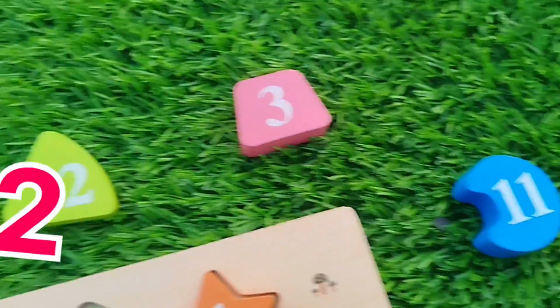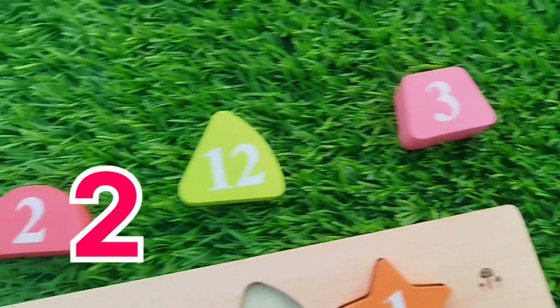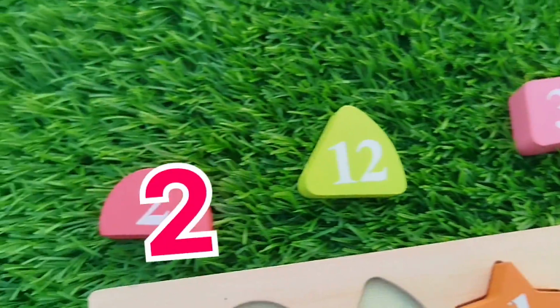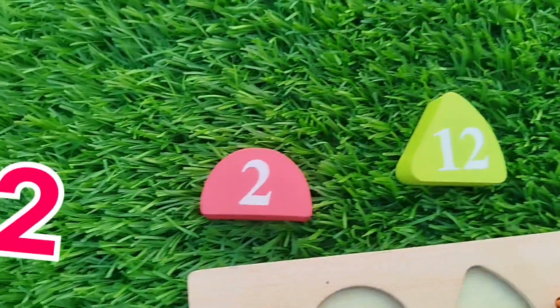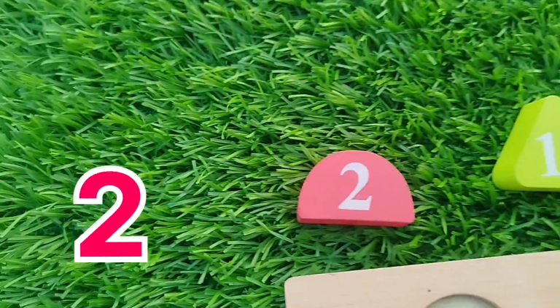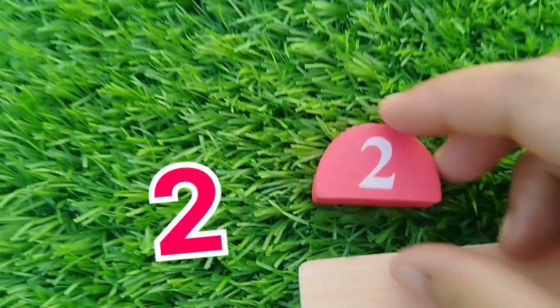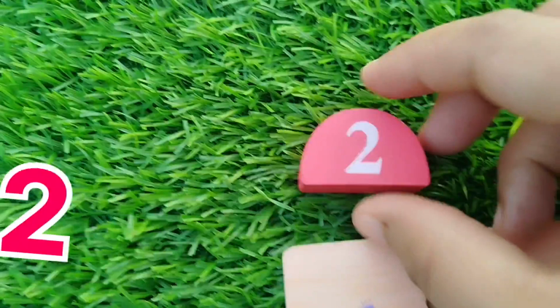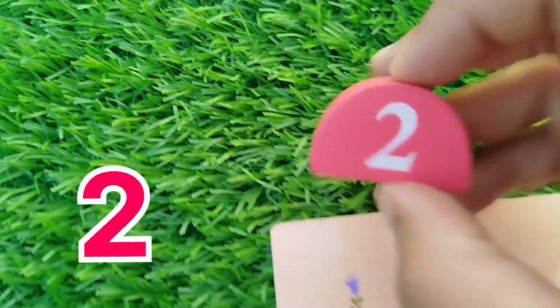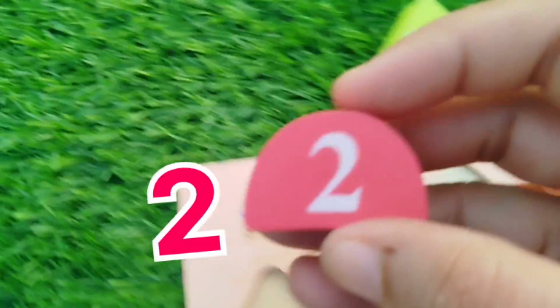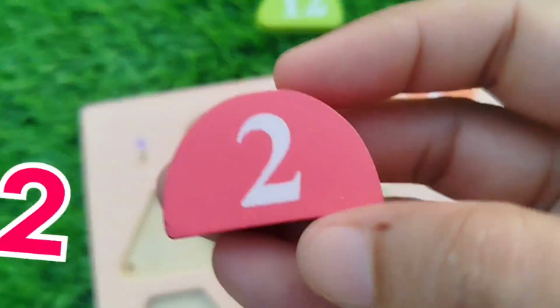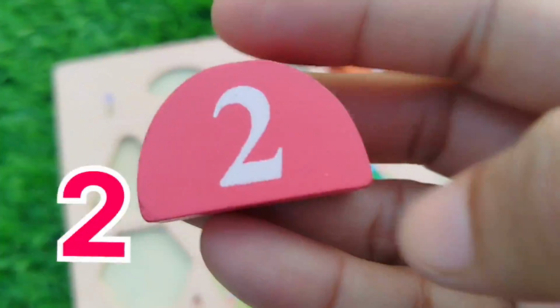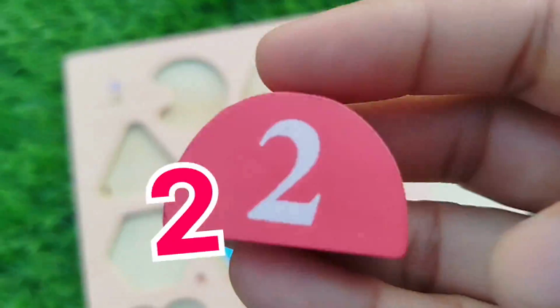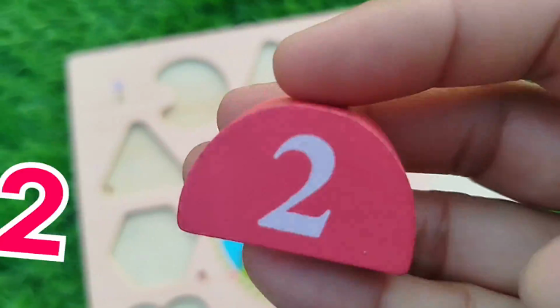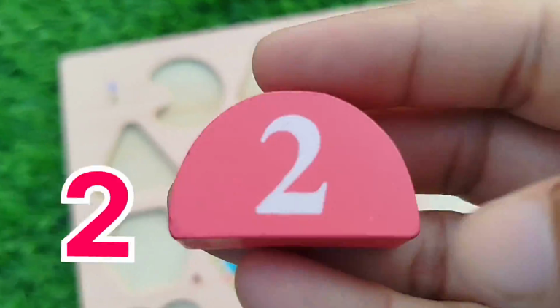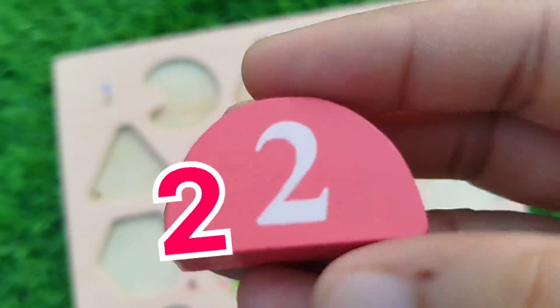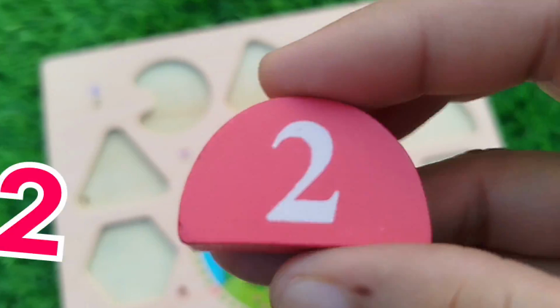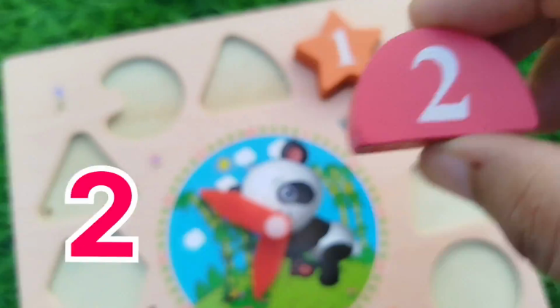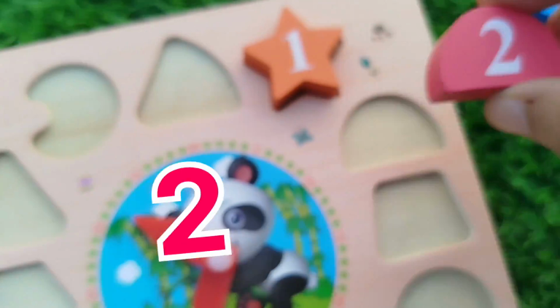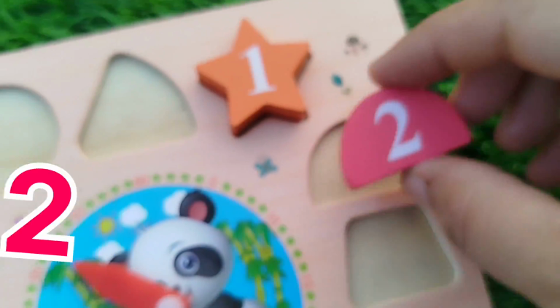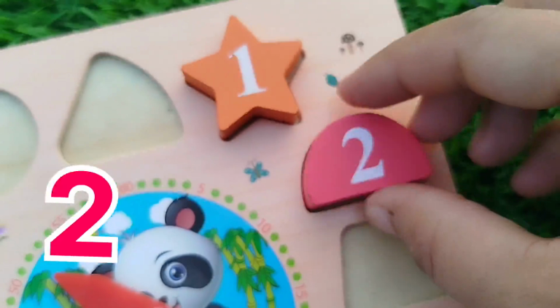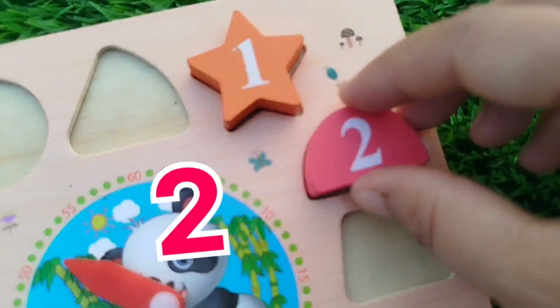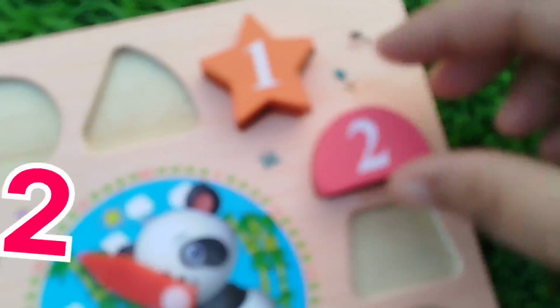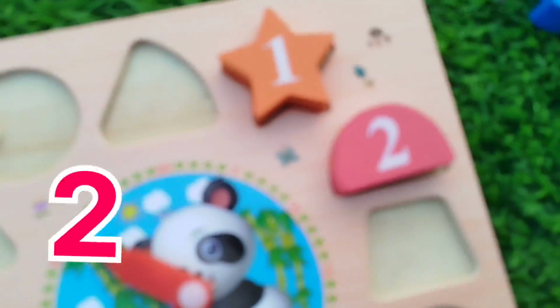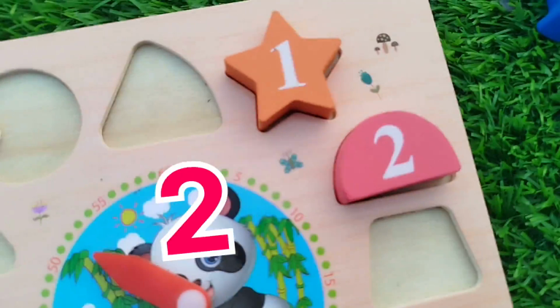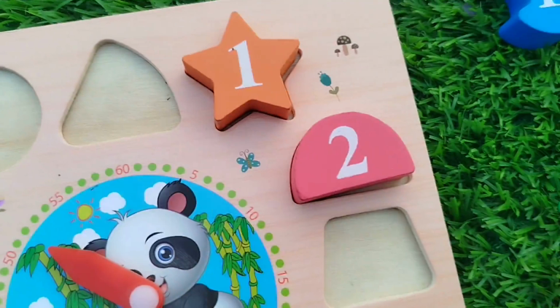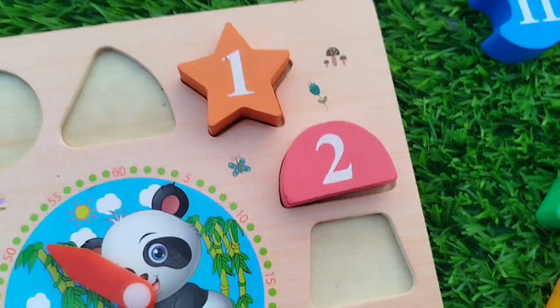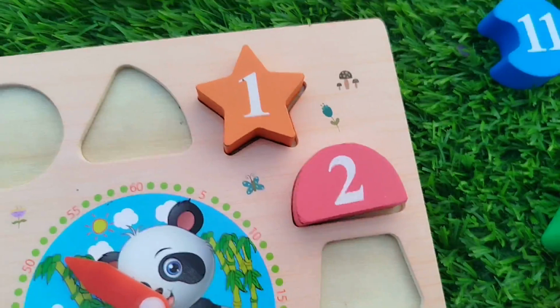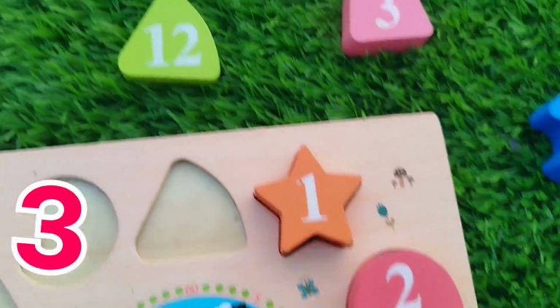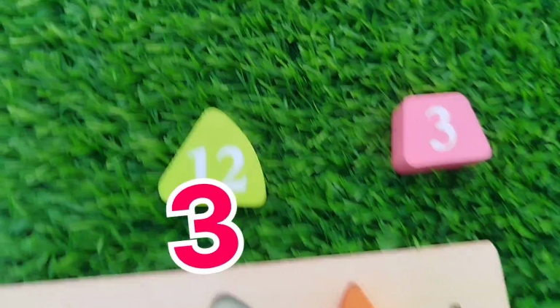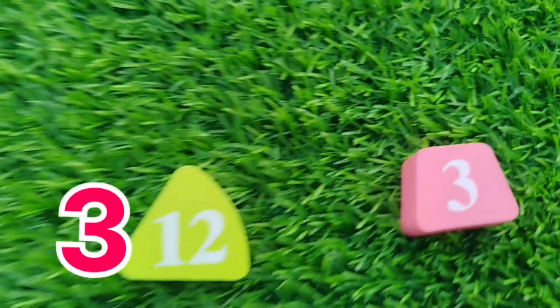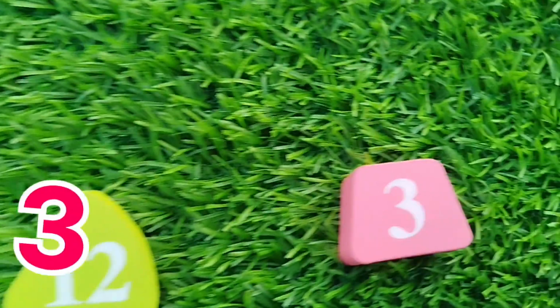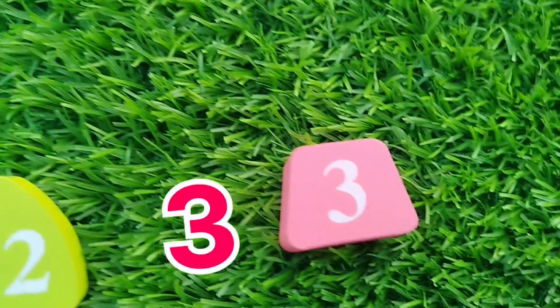The next number is number 2. Circle — the number is 2.